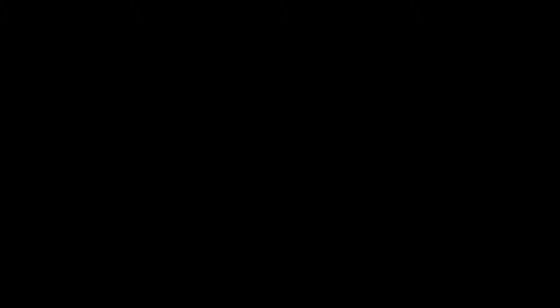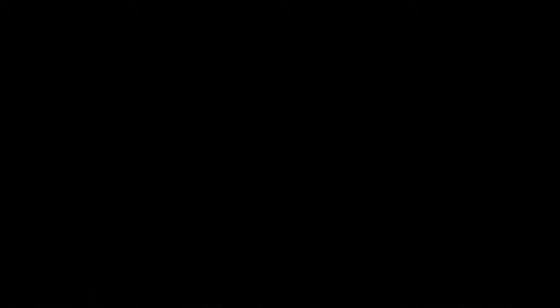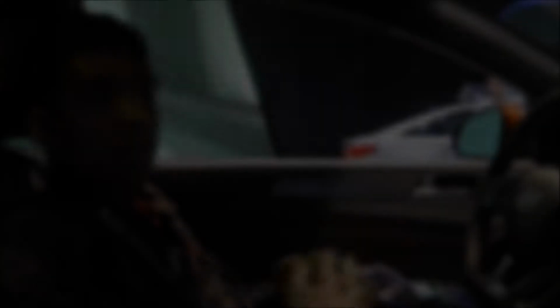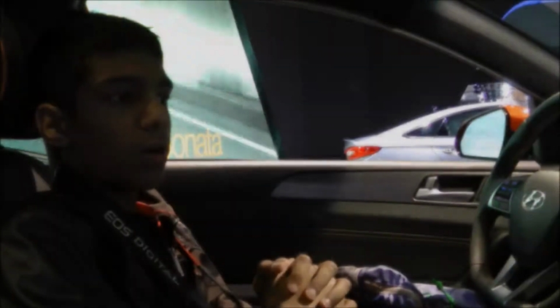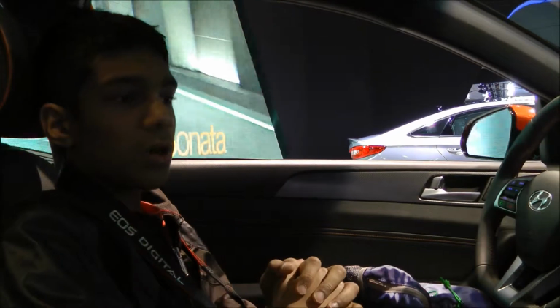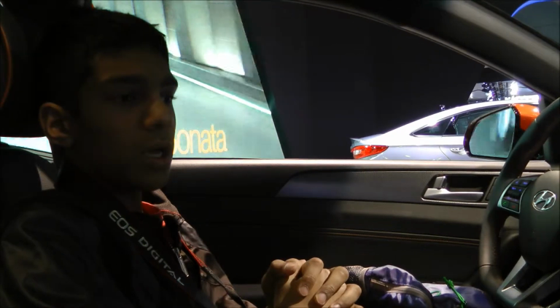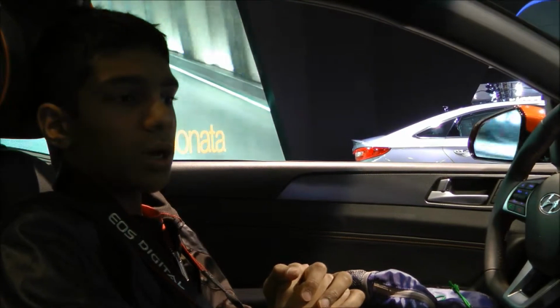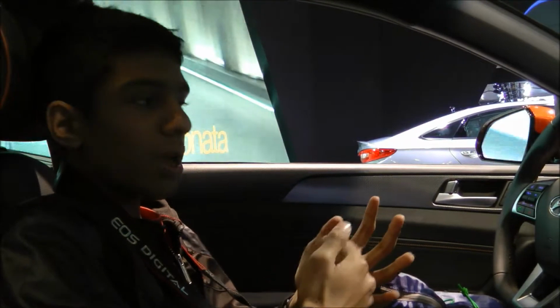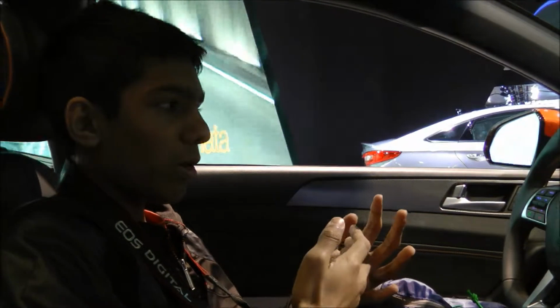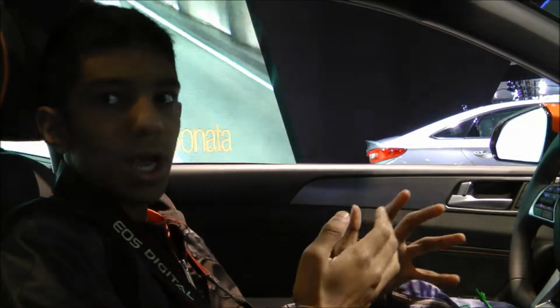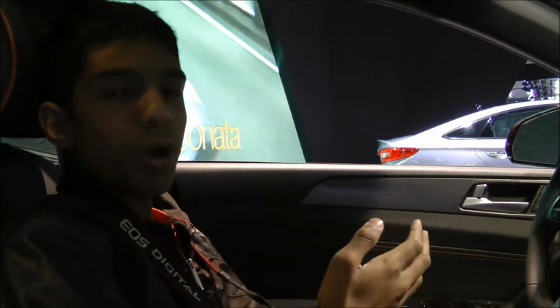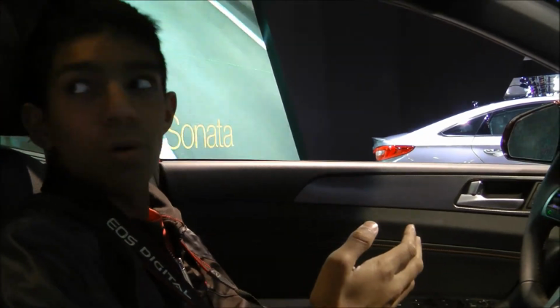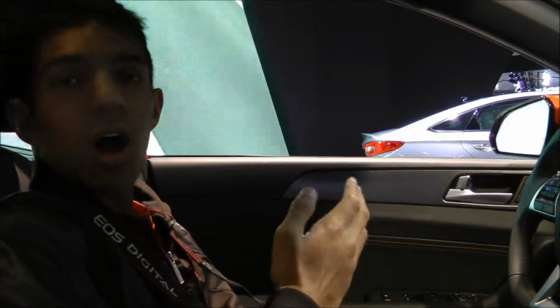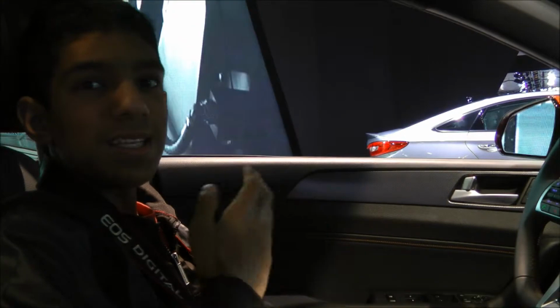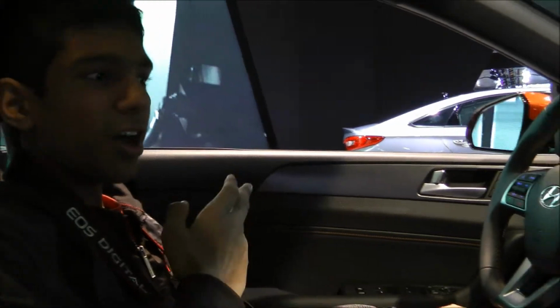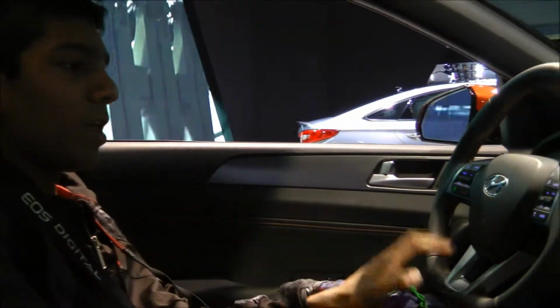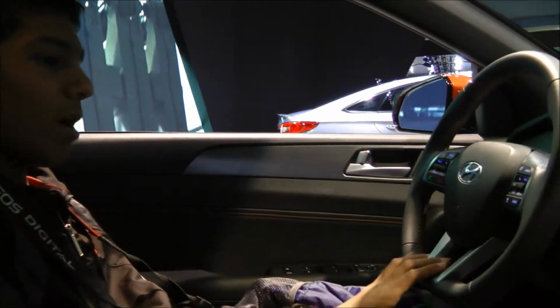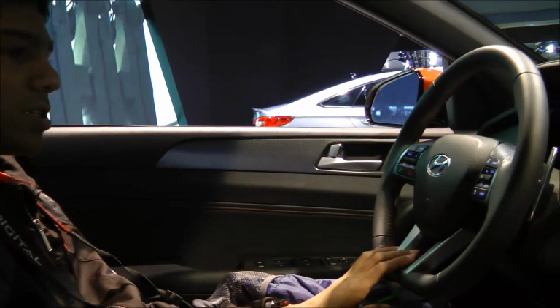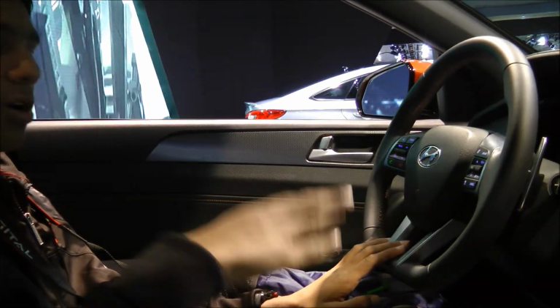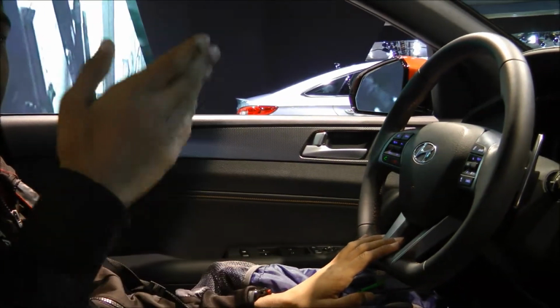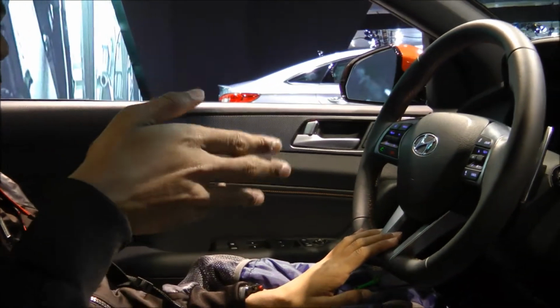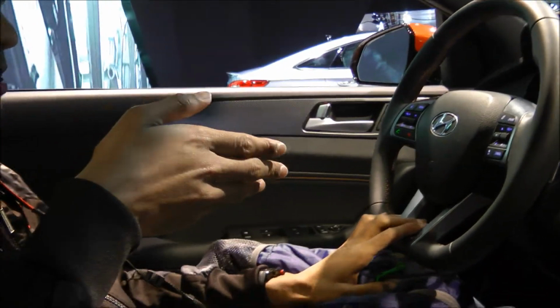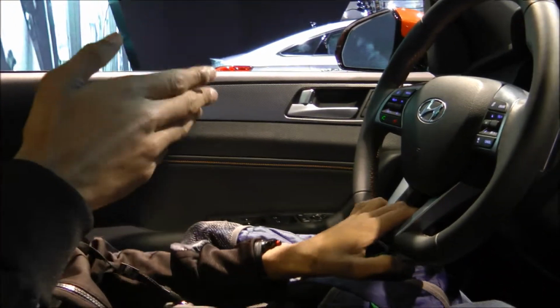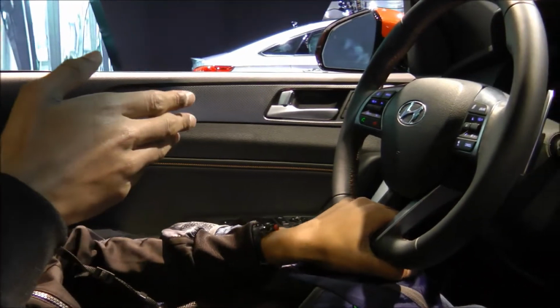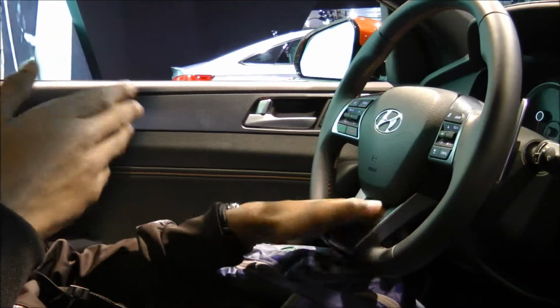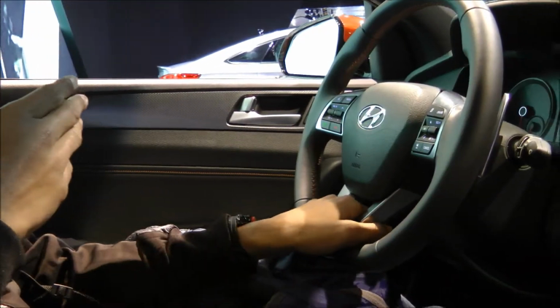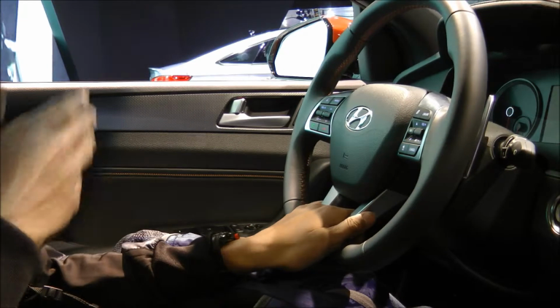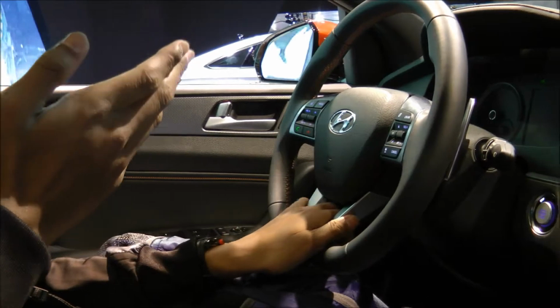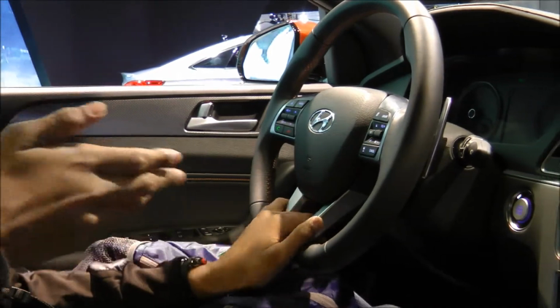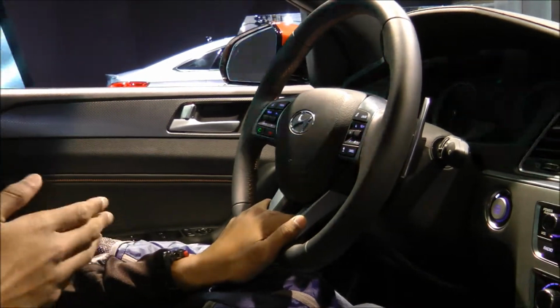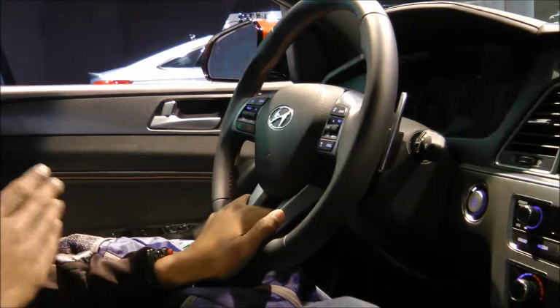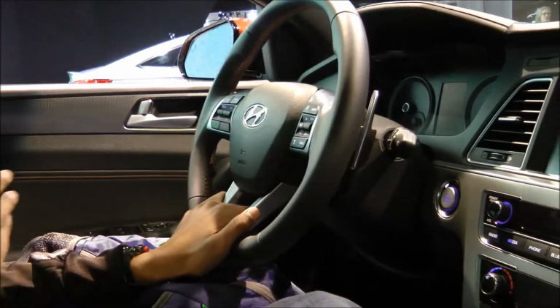Hello, this is RS Cars, and right now we are inside the brand new Hyundai Sonata. As you can see, the car features a redesigned interior as well as, I'm going to show you later, a redesigned exterior.